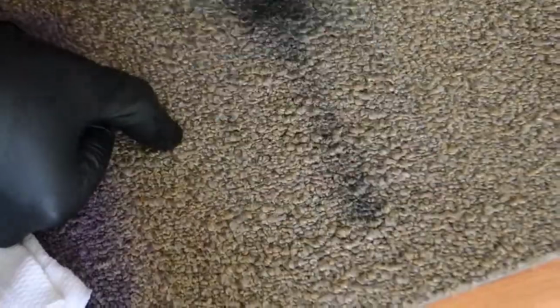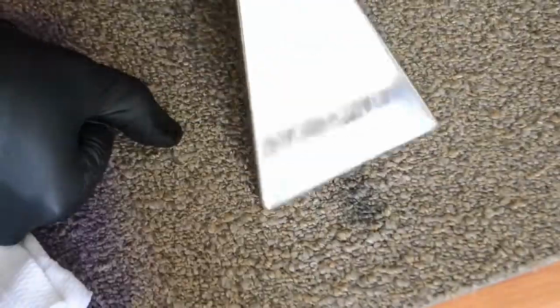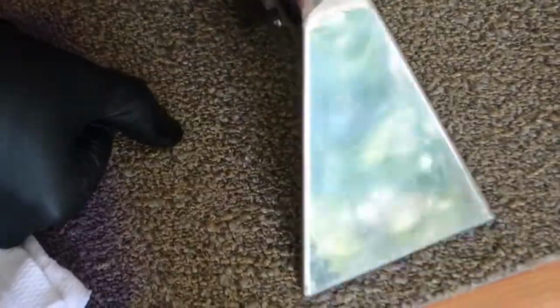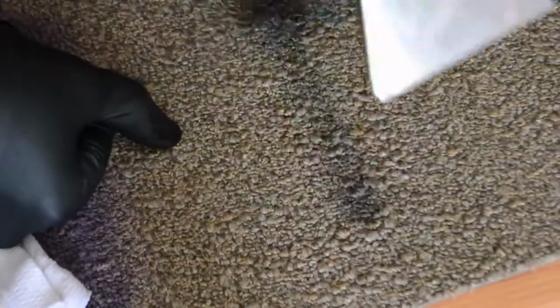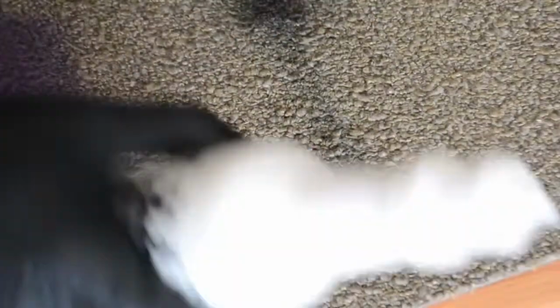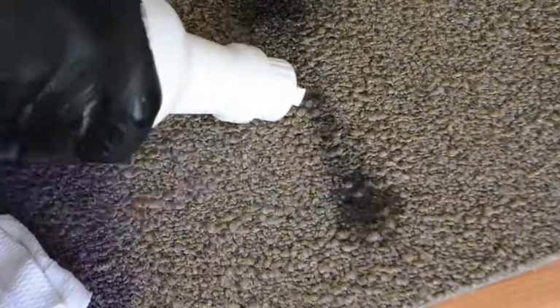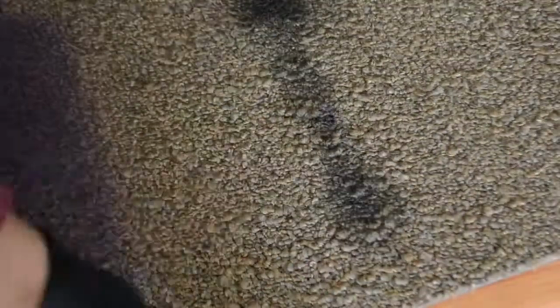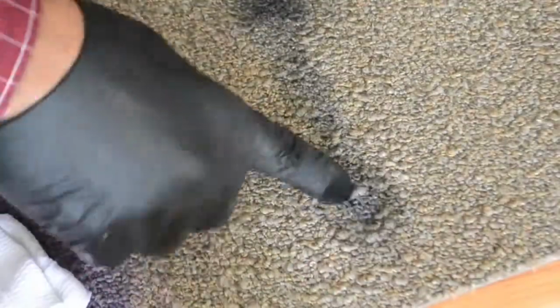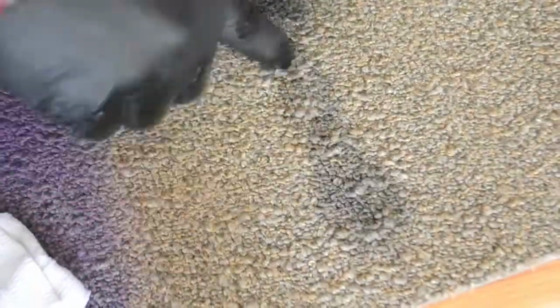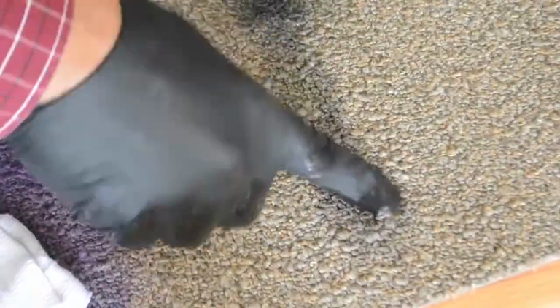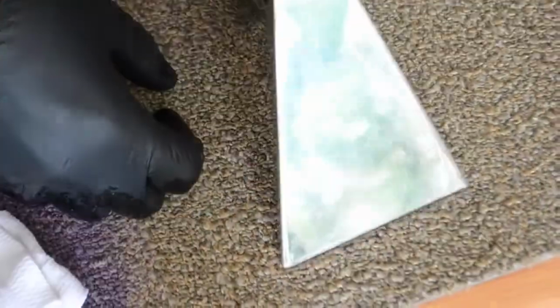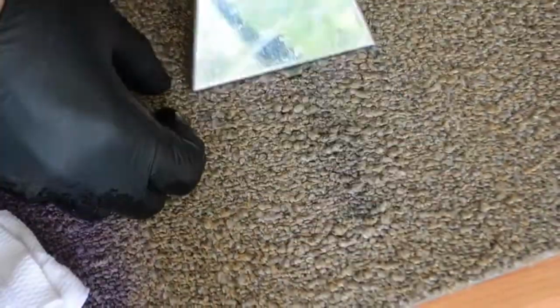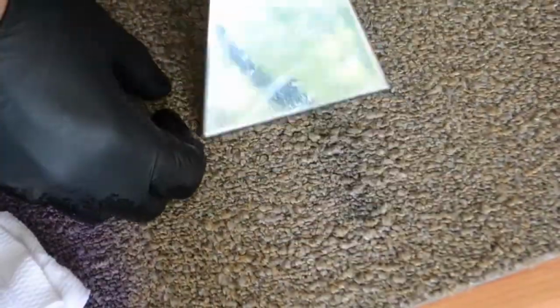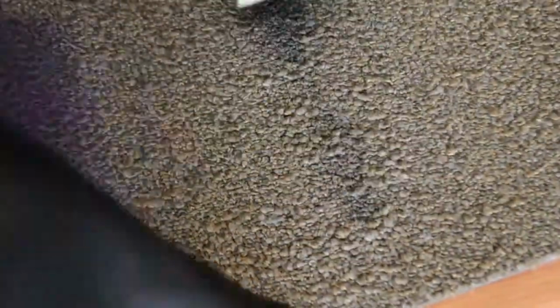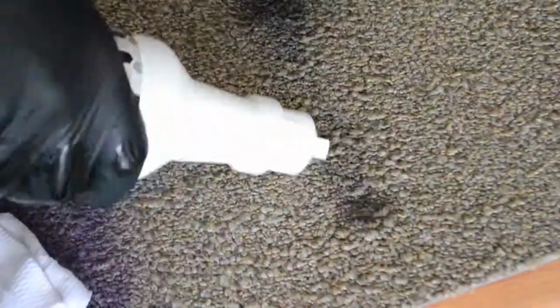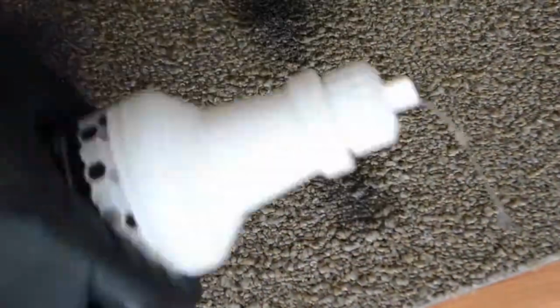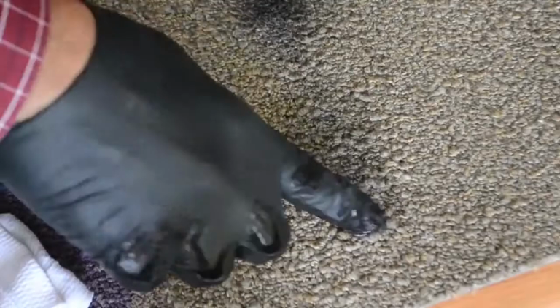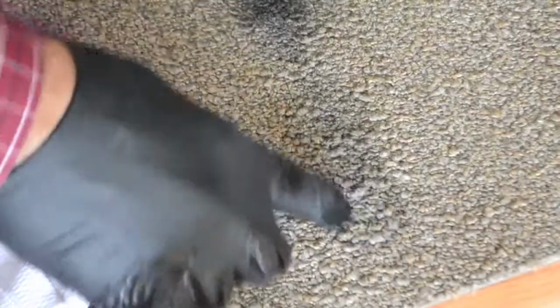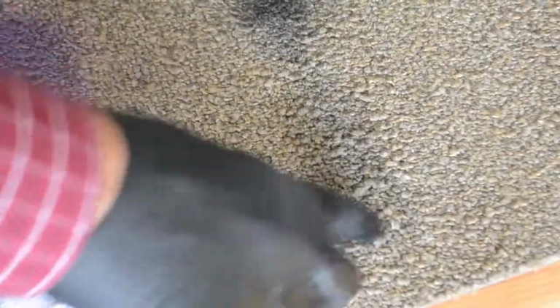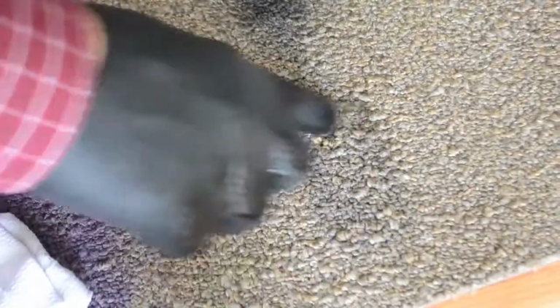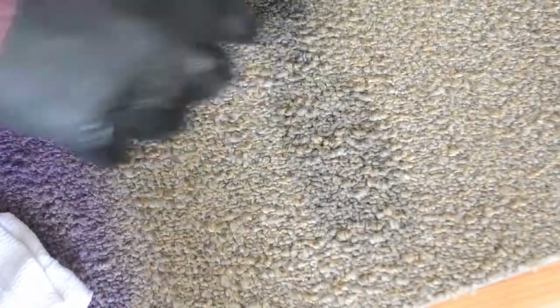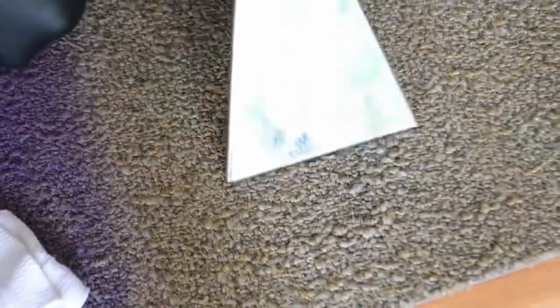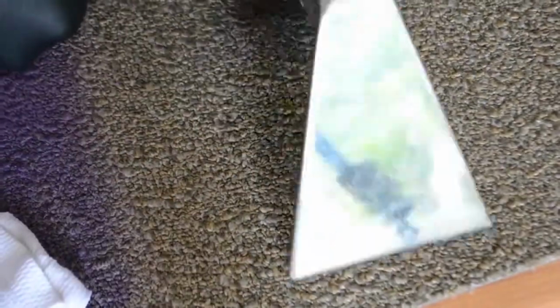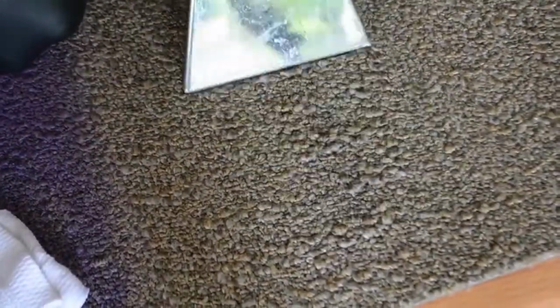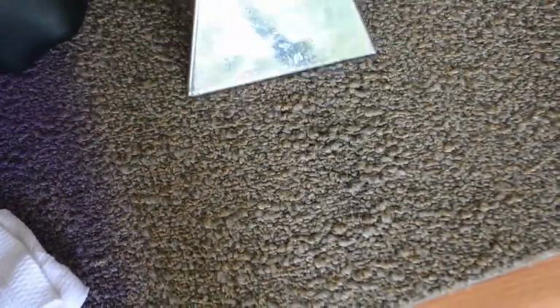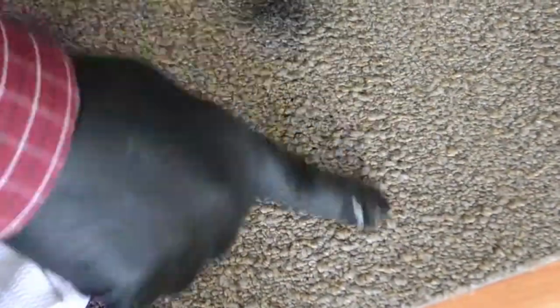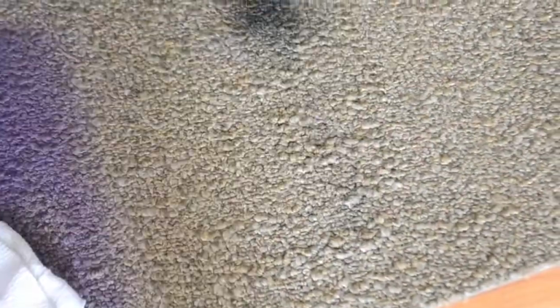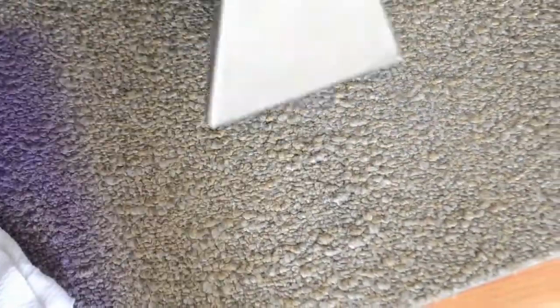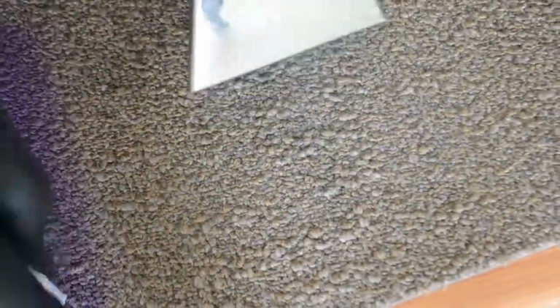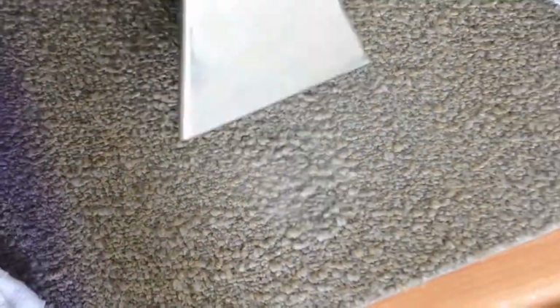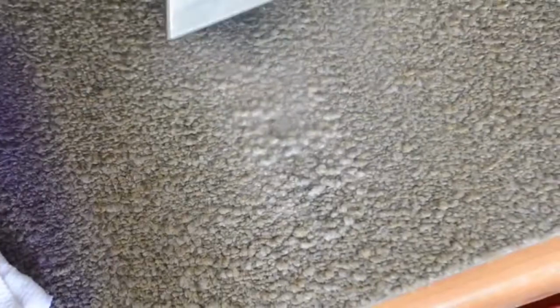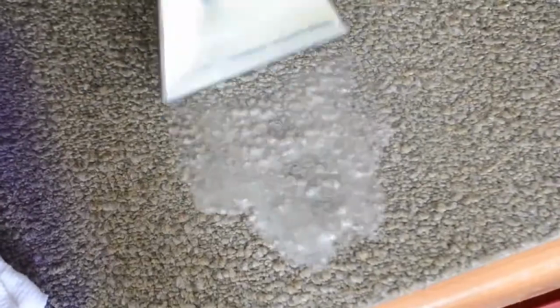Once the crust is broken, you may use Grab Ink Spotter. Apply this generously to the area. Work the Grab Ink Spotter into the area until you see no more transfer.